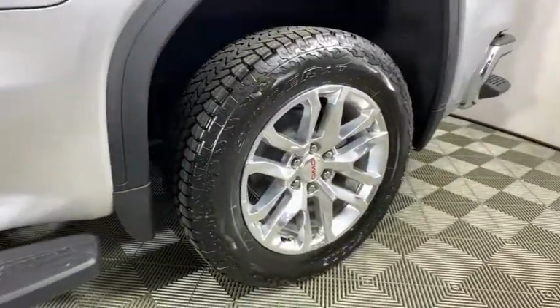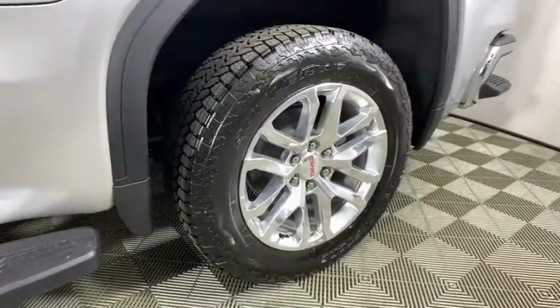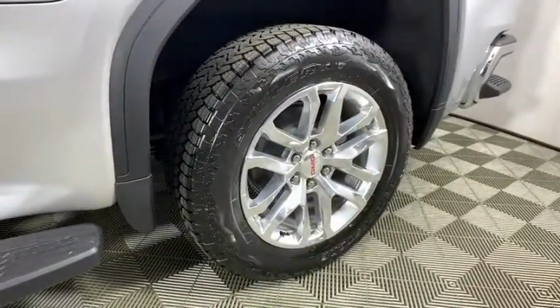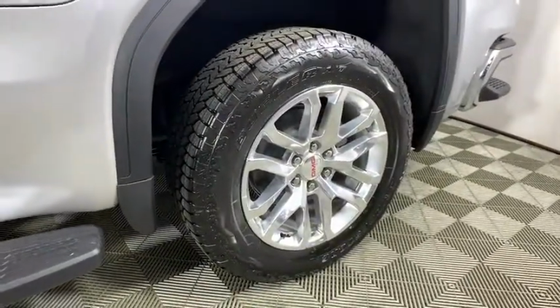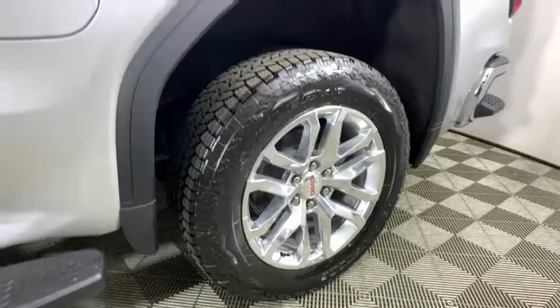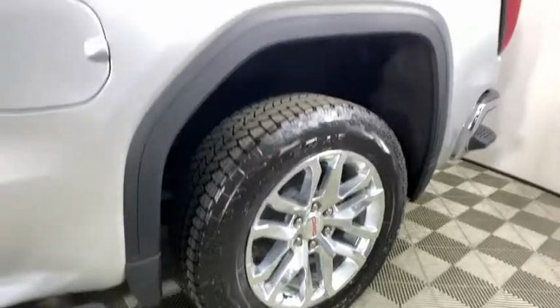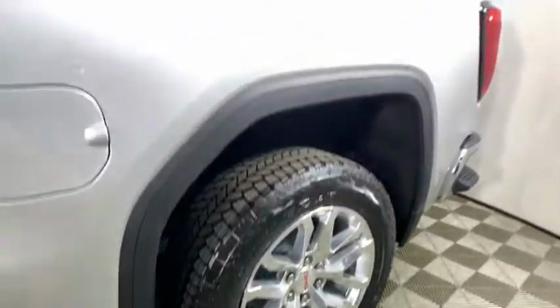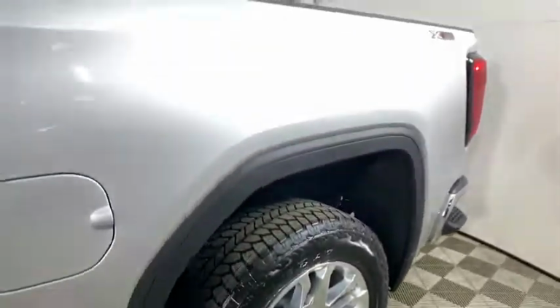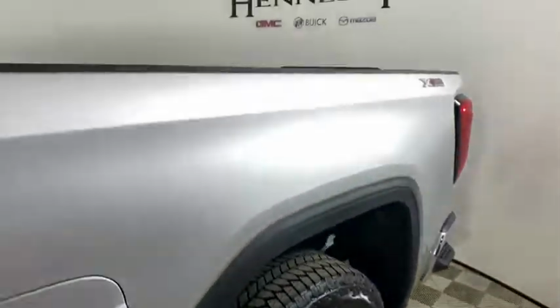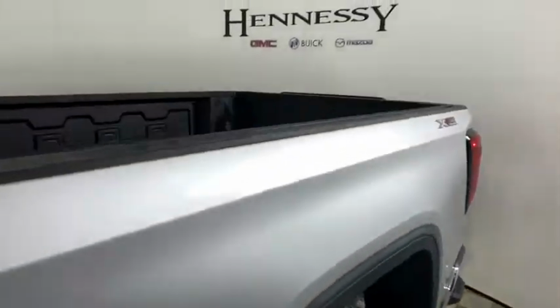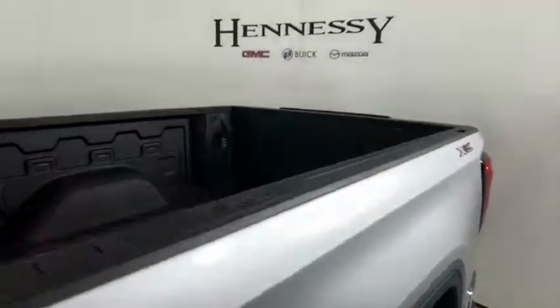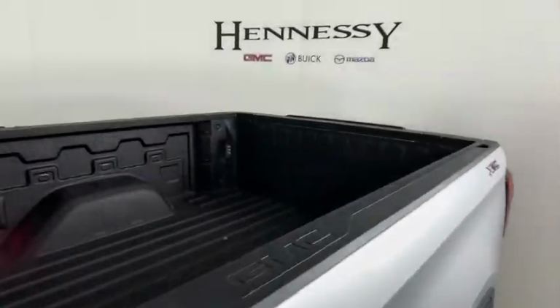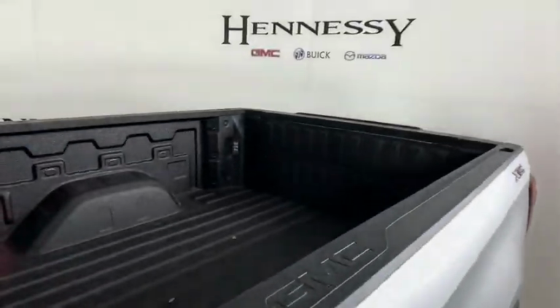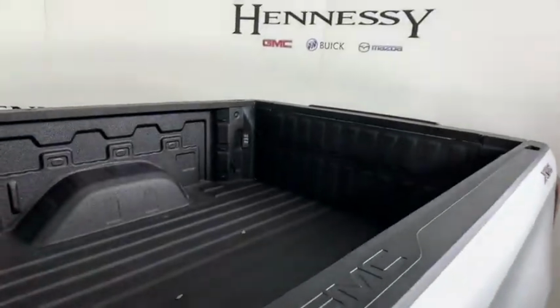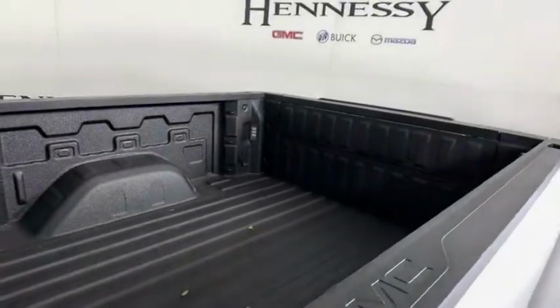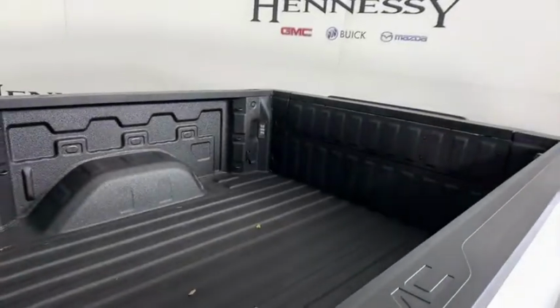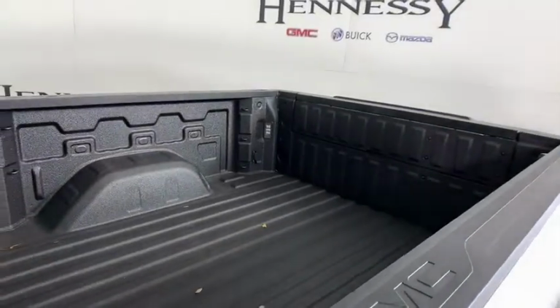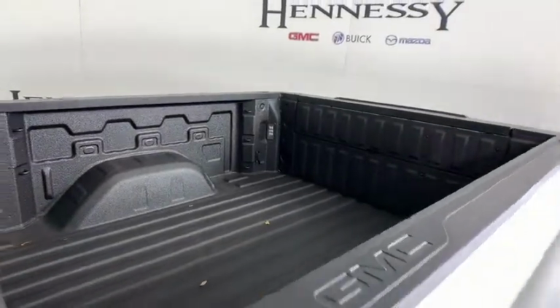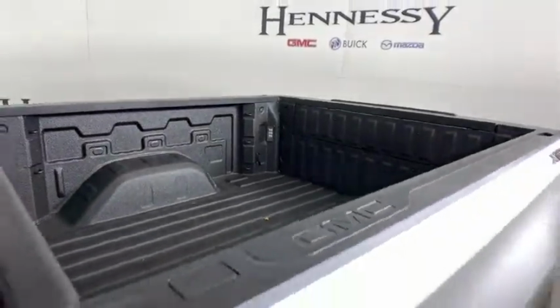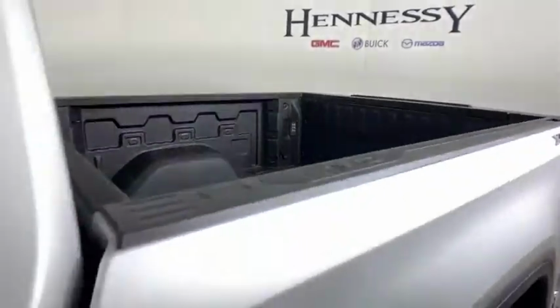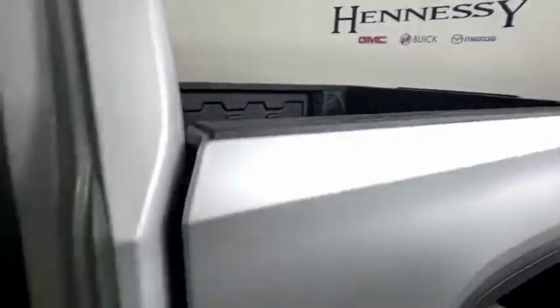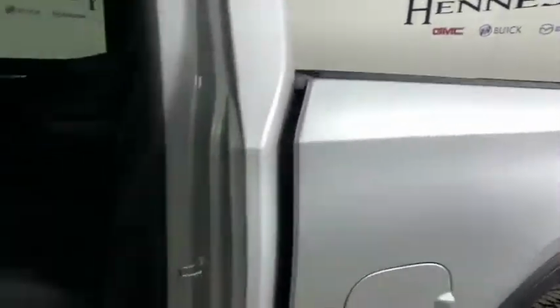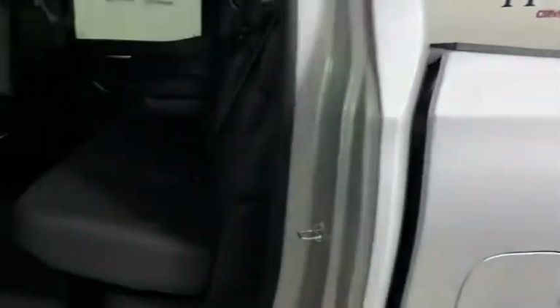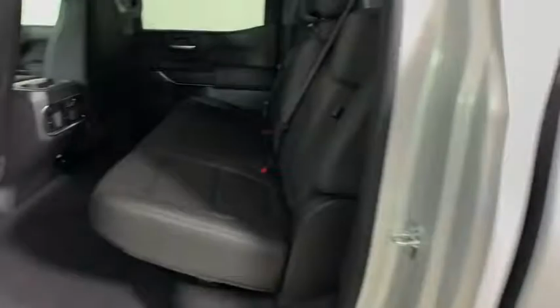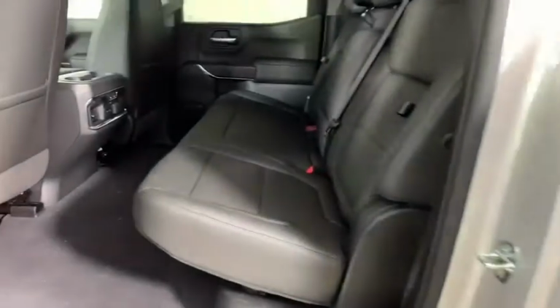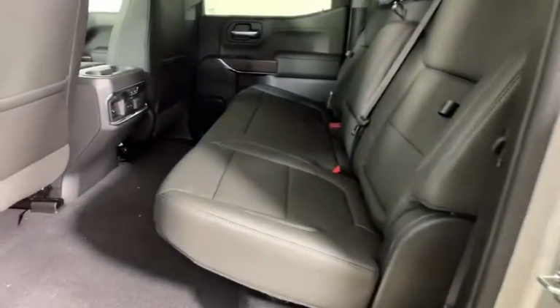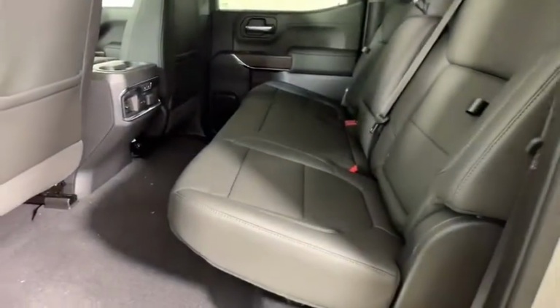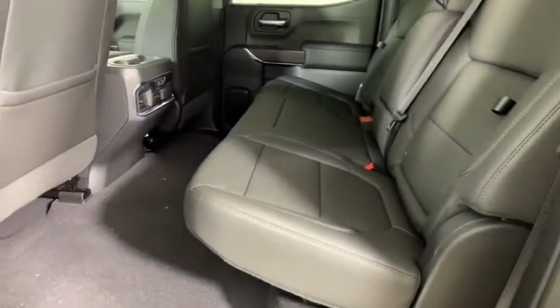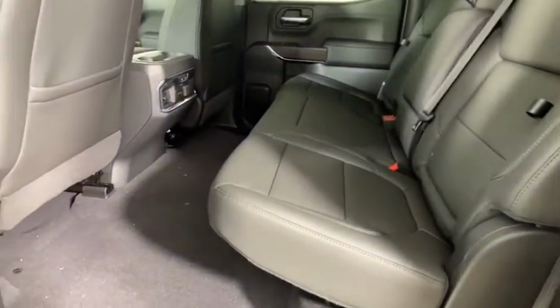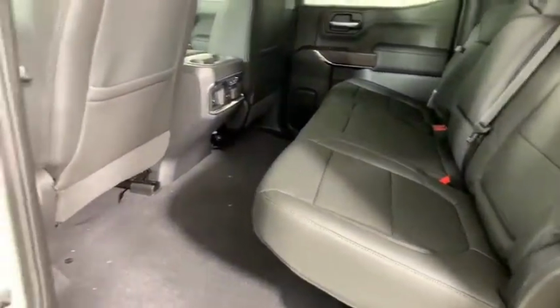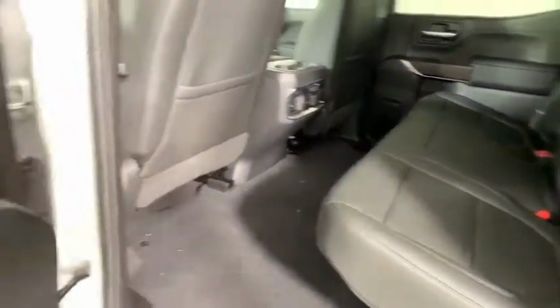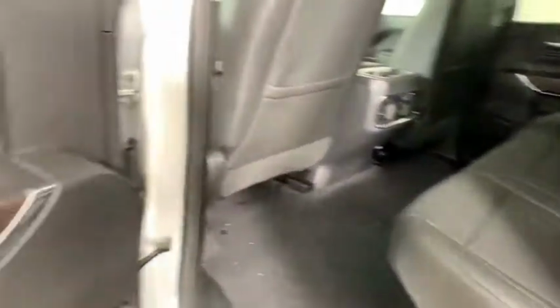Fog lights, security system, heated steering wheel, power door locks, rear window defroster, power windows, trip computer, and heated front seat.